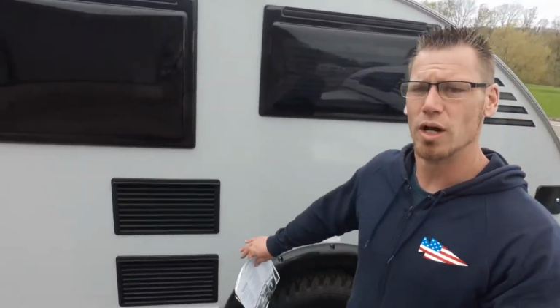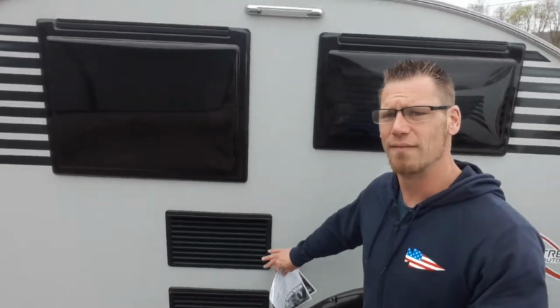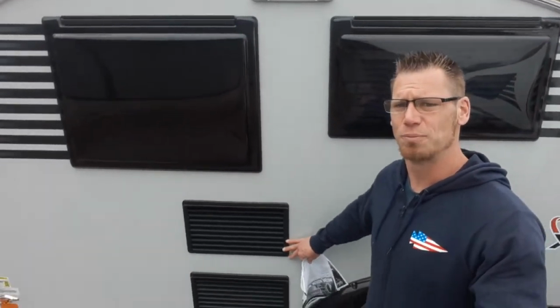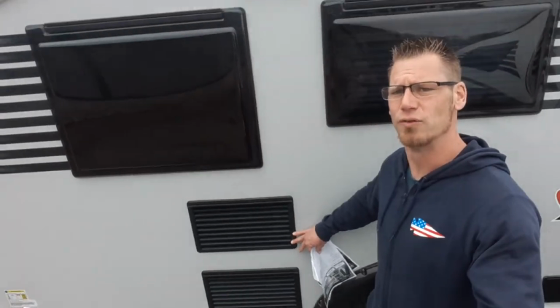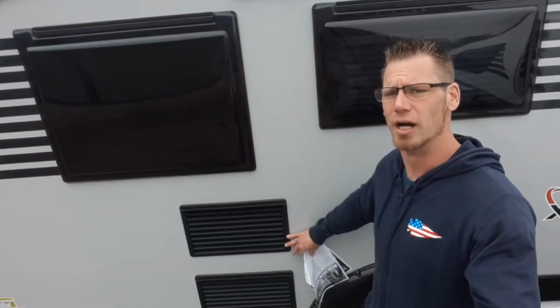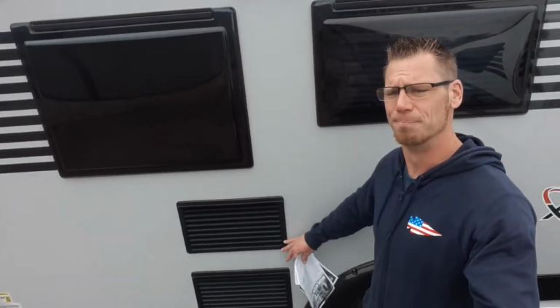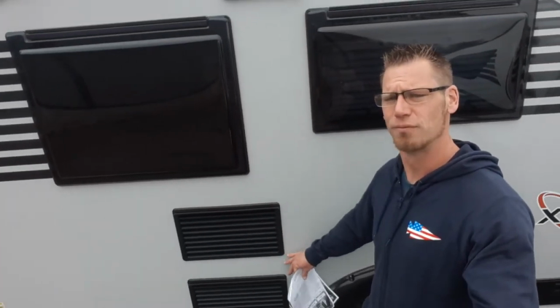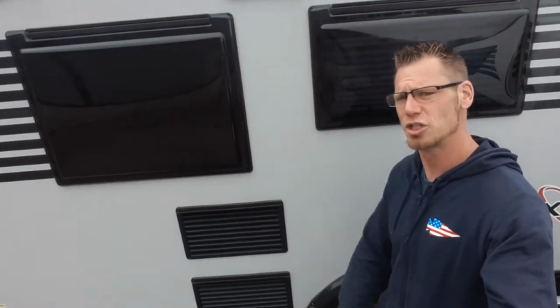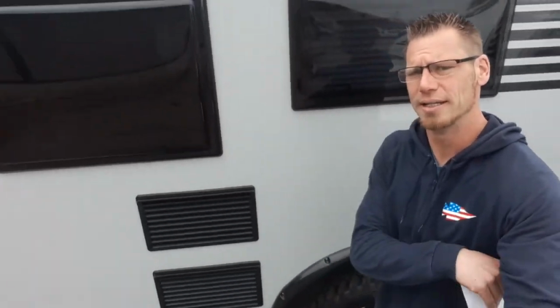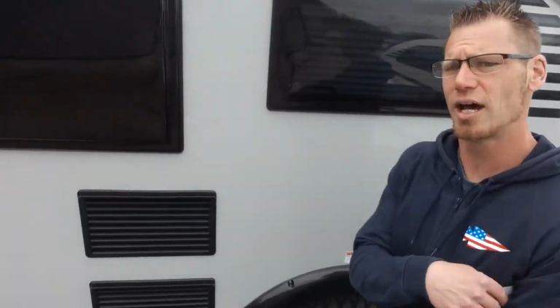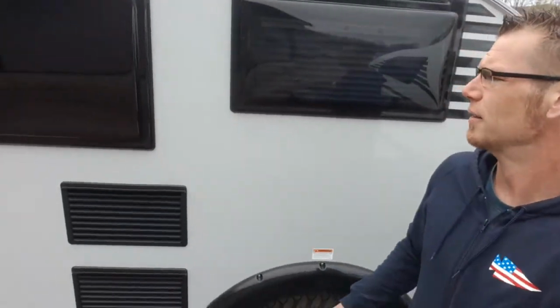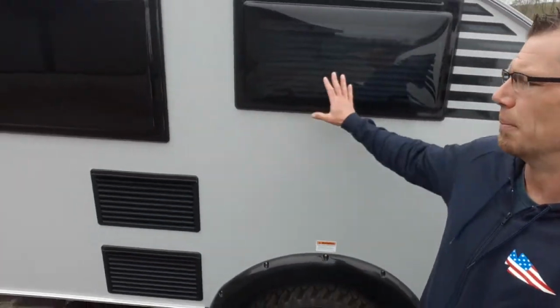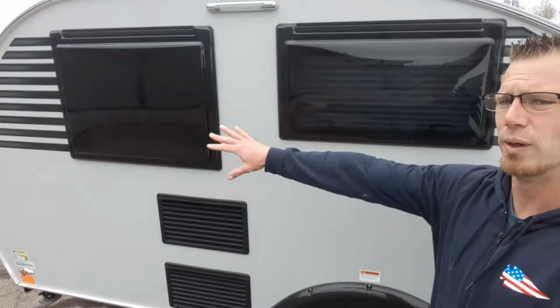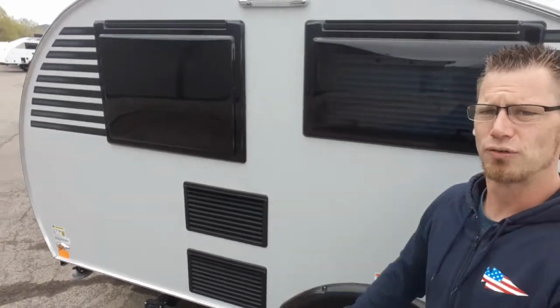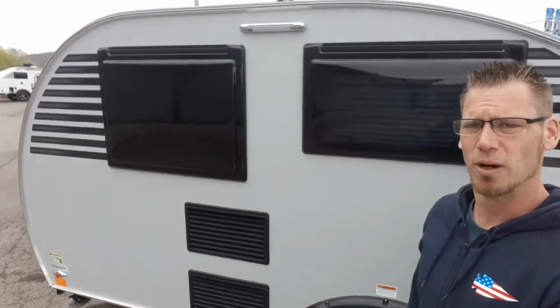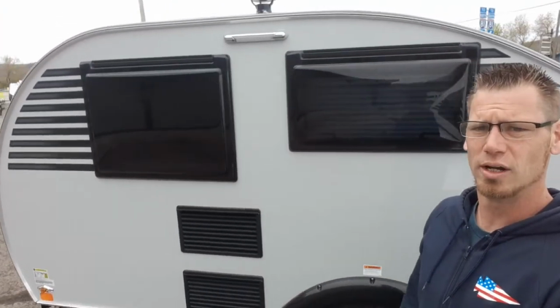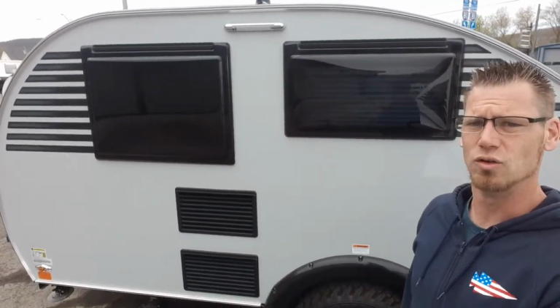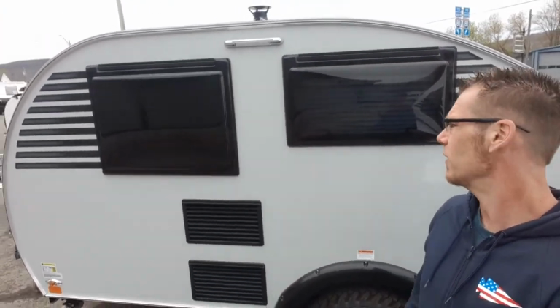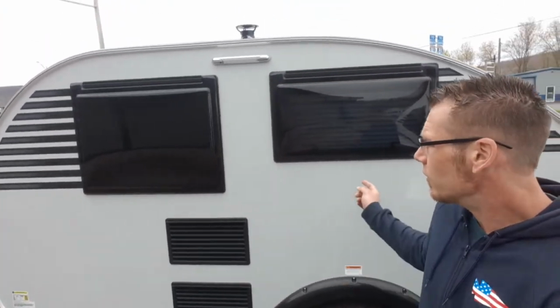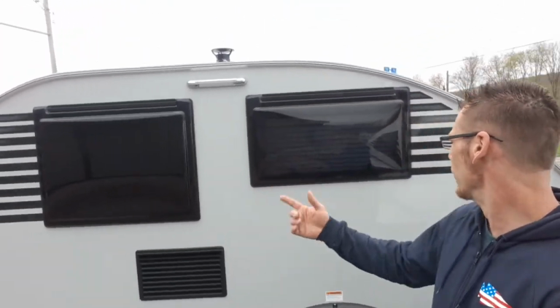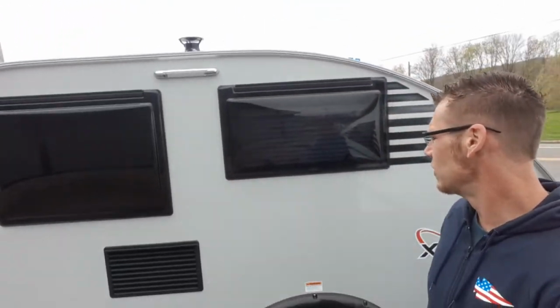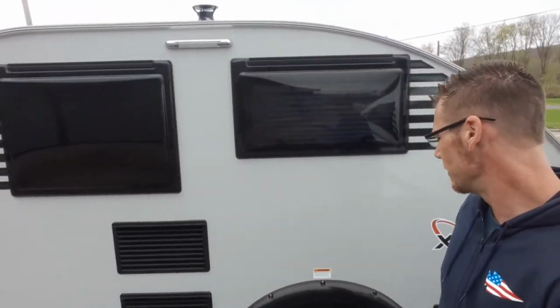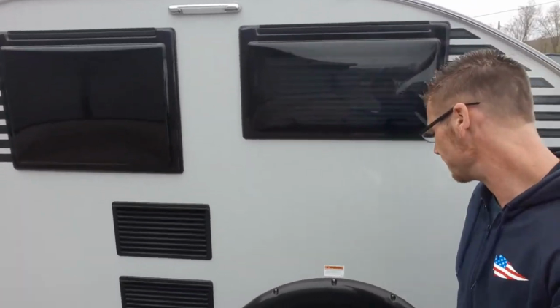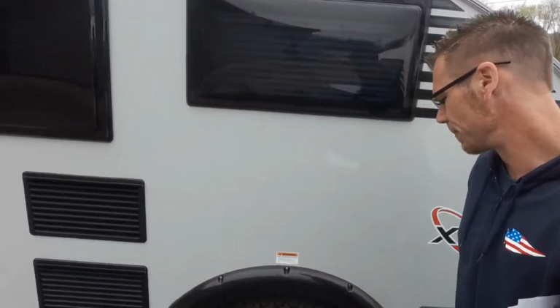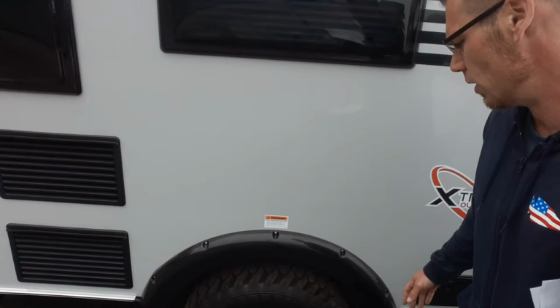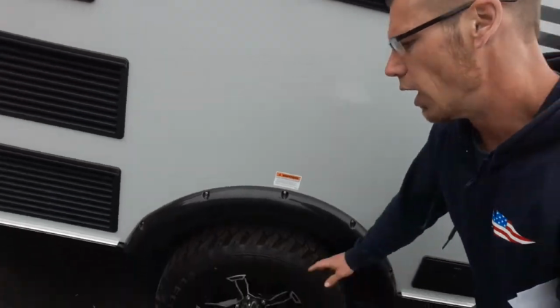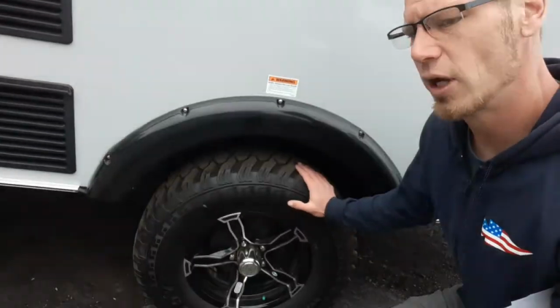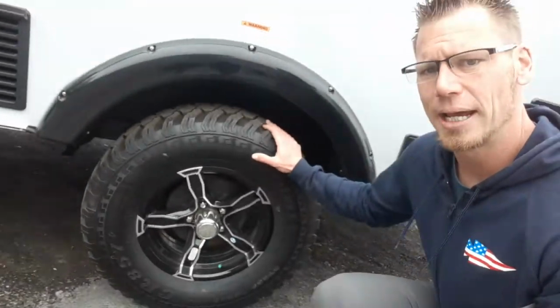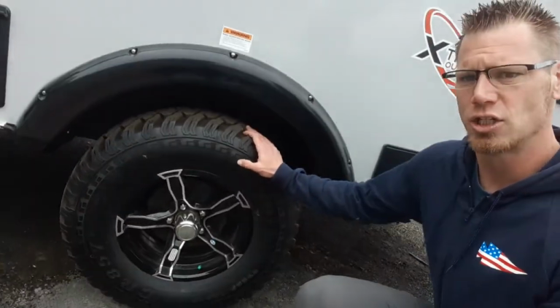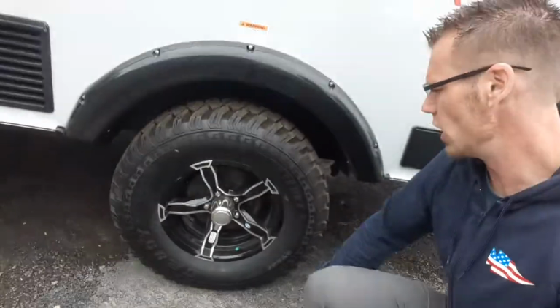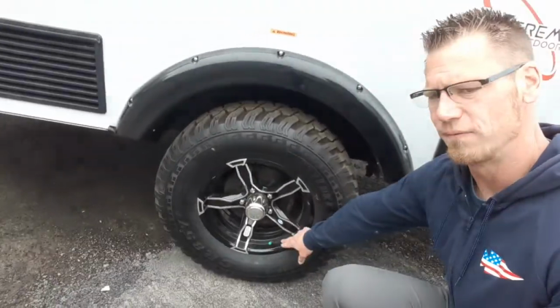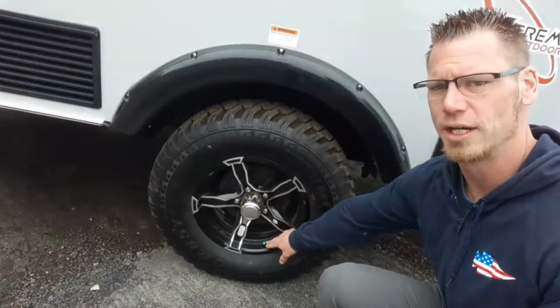You also have access panels for your fridge on the outside. There are quite a few windows for how small this unit is — you do have four windows inside. Off-road tire package with nitrogen-filled tires.